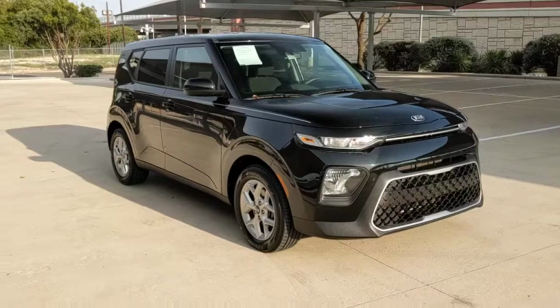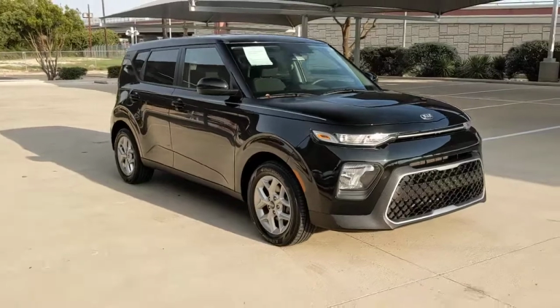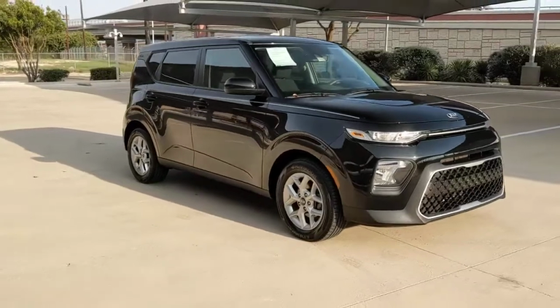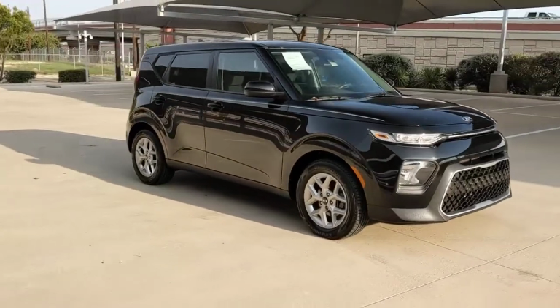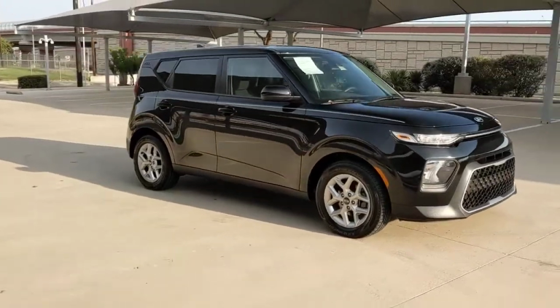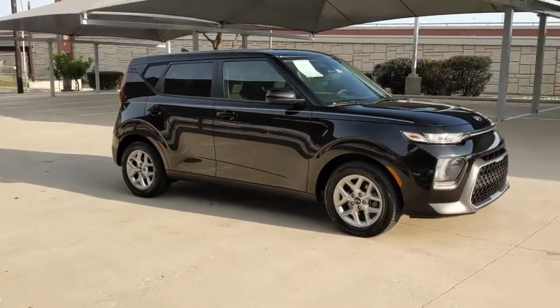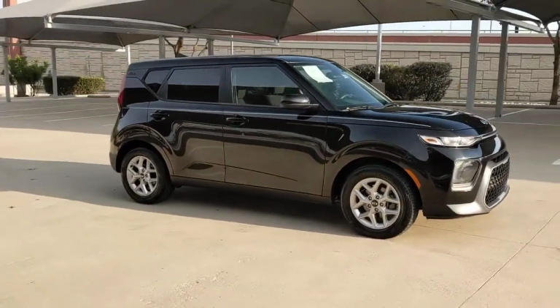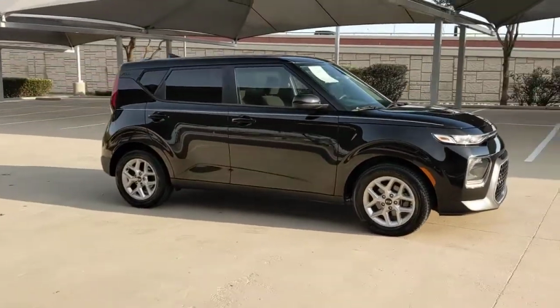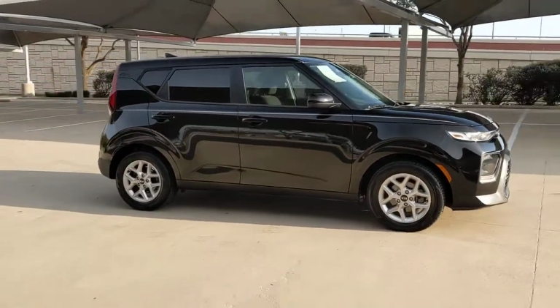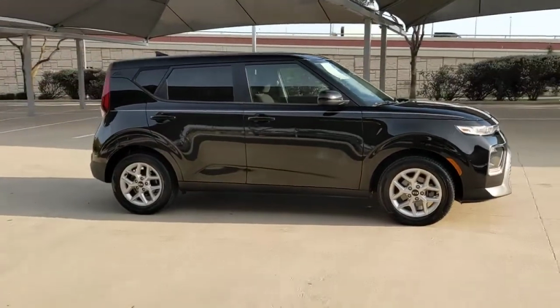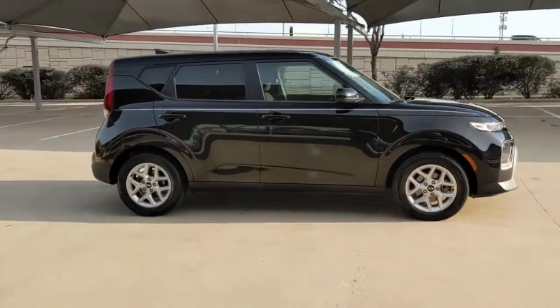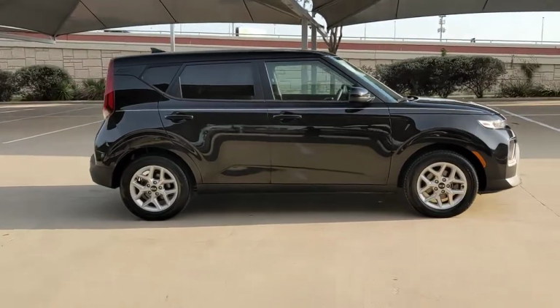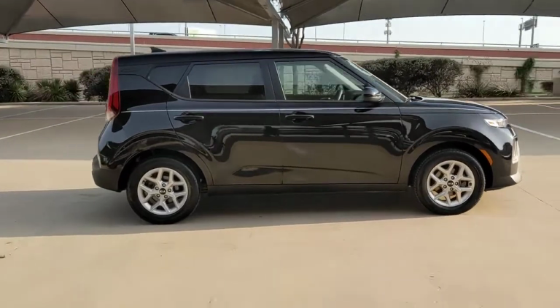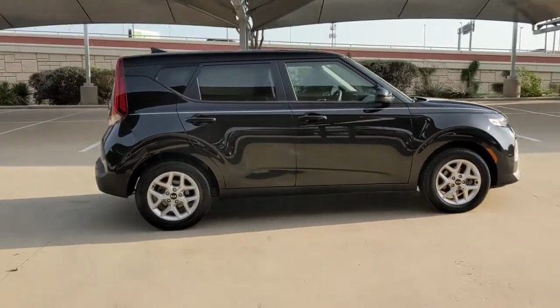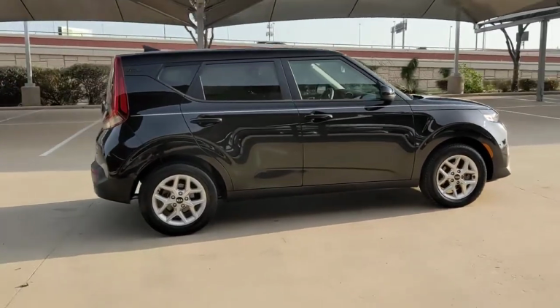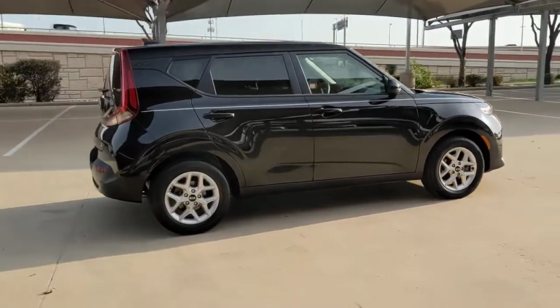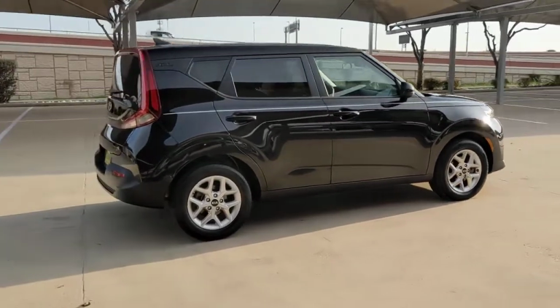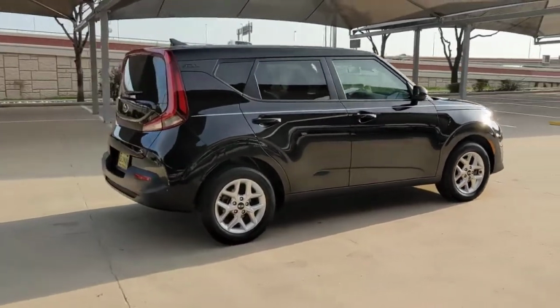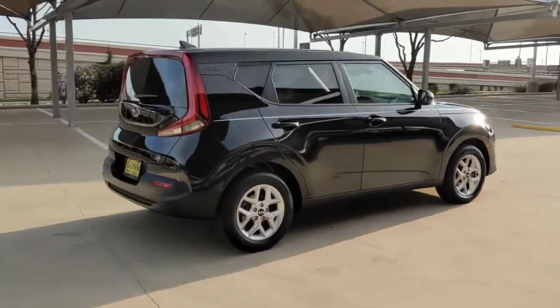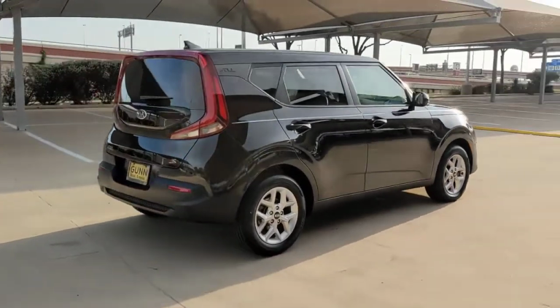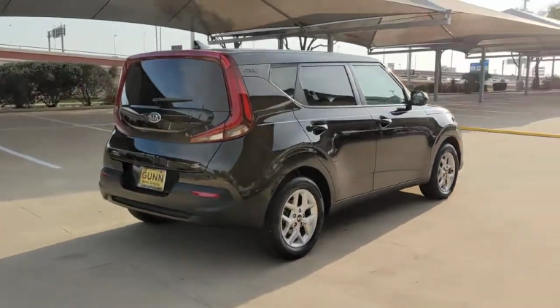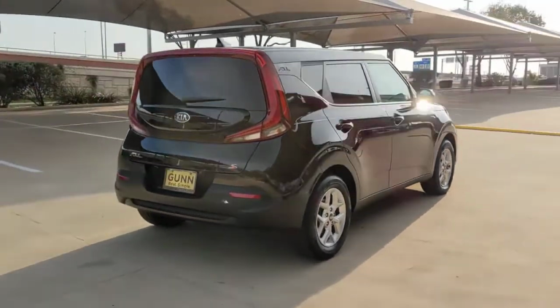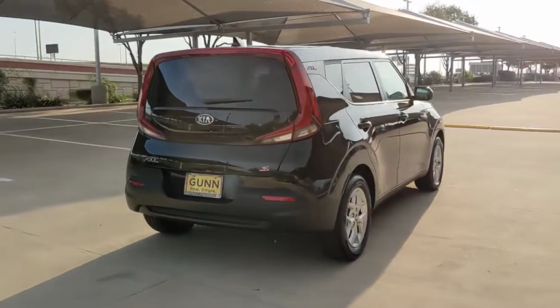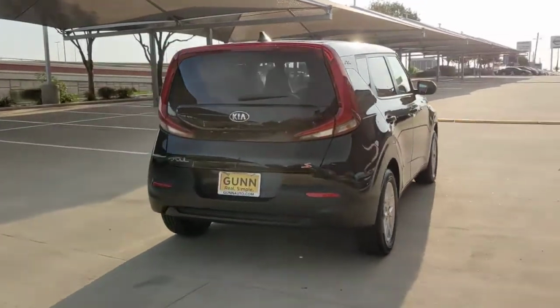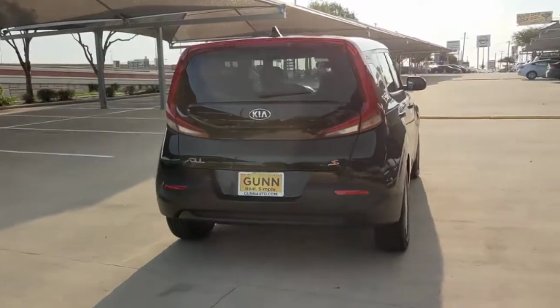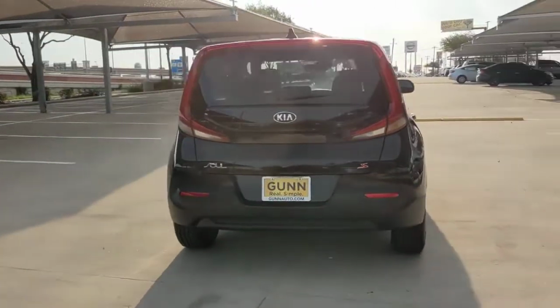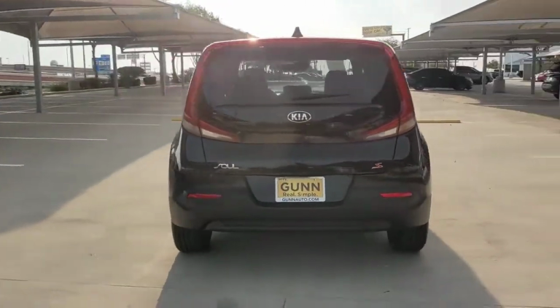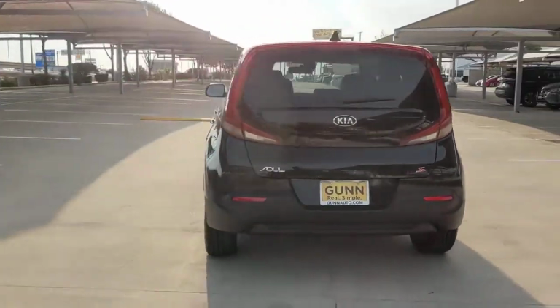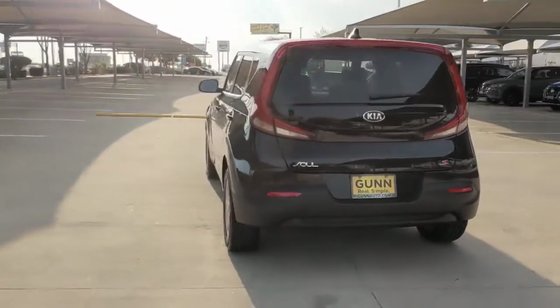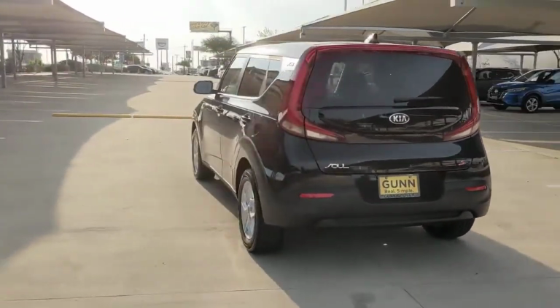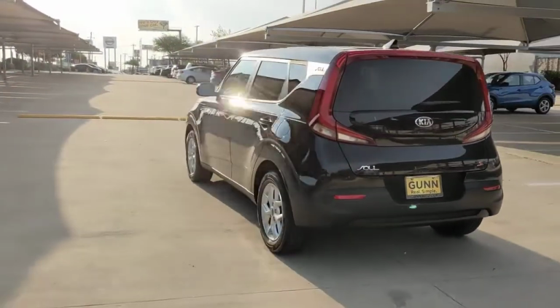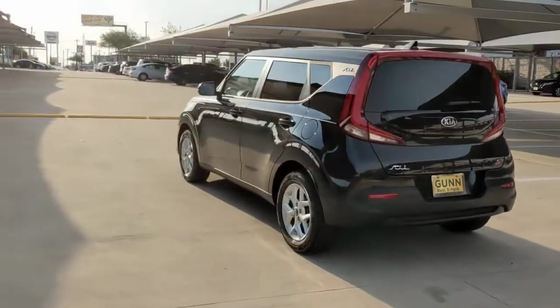You will love the features of this 2020 Kia Soul. With less than 20,000 miles on the odometer, this vehicle stands out from the rest. Here's a versatile Kia Soul, the subcompact crossover that's funky, affordable, and loaded with talent.